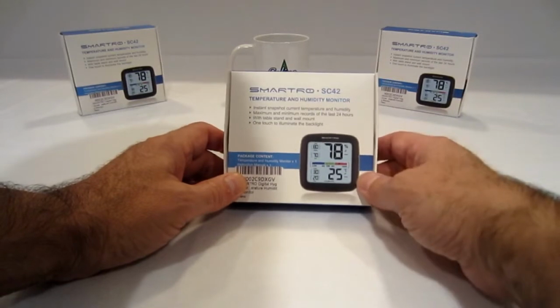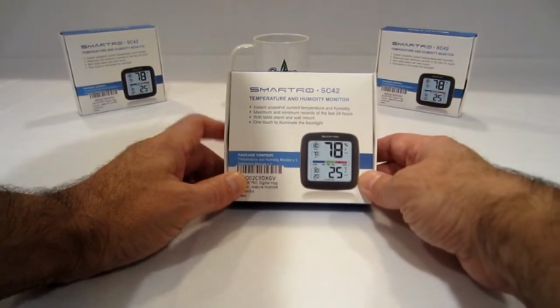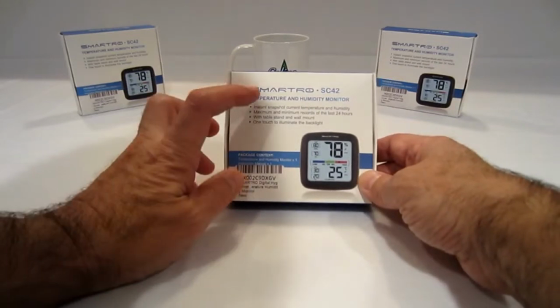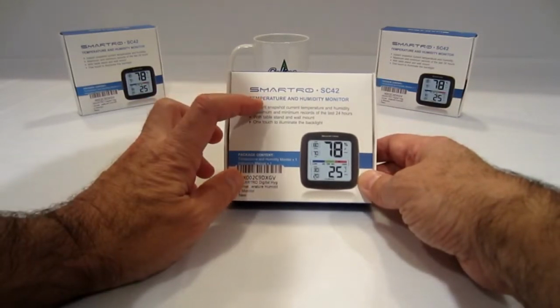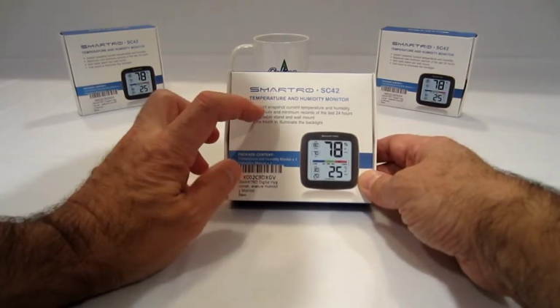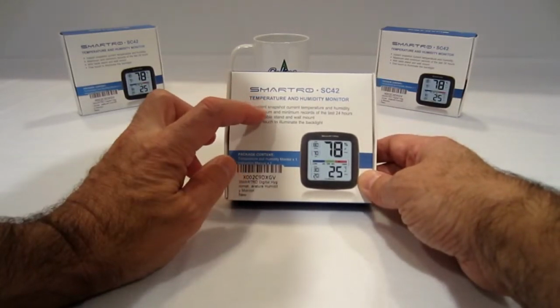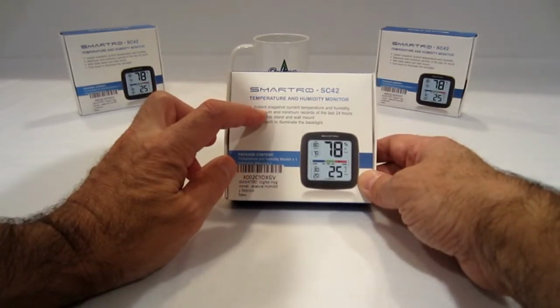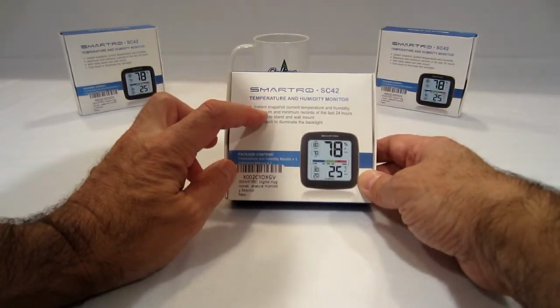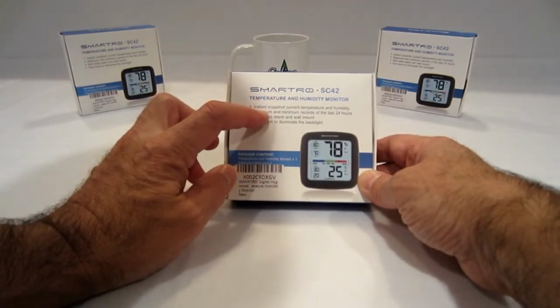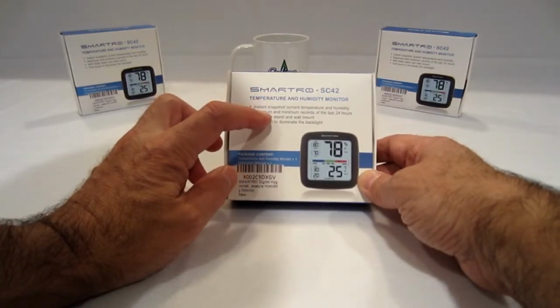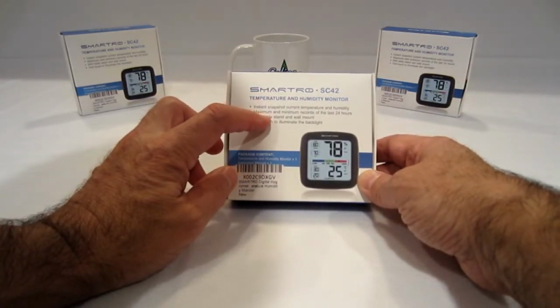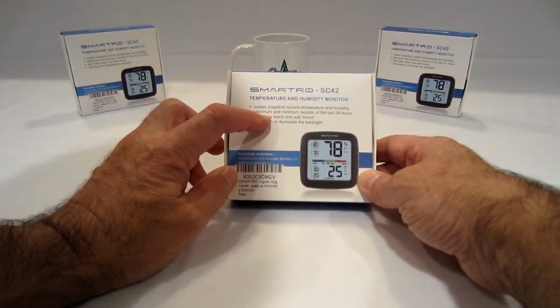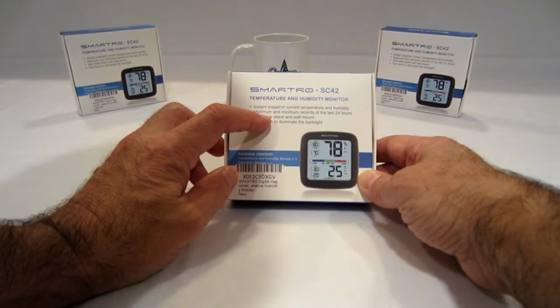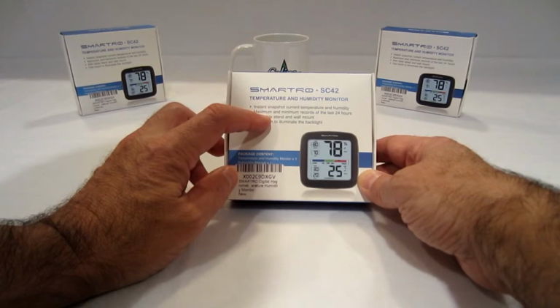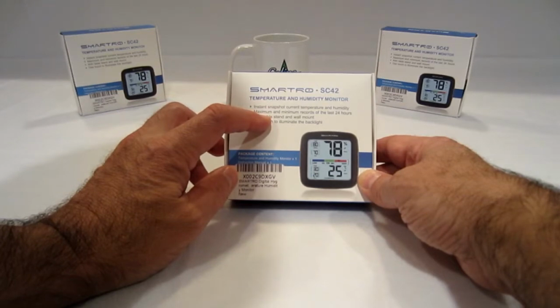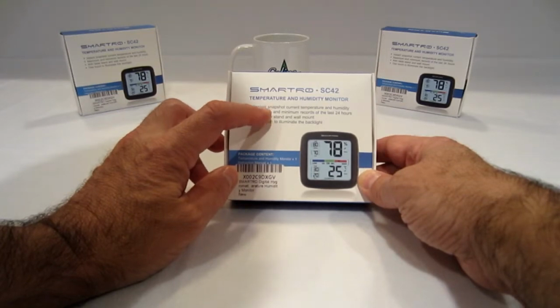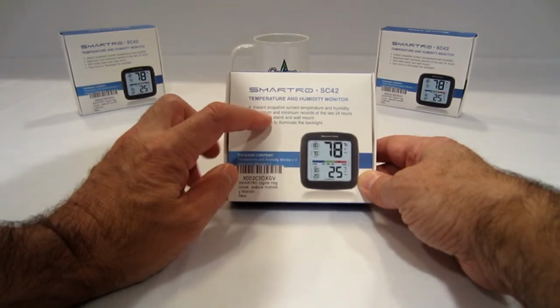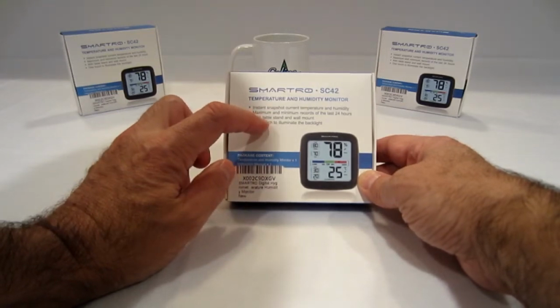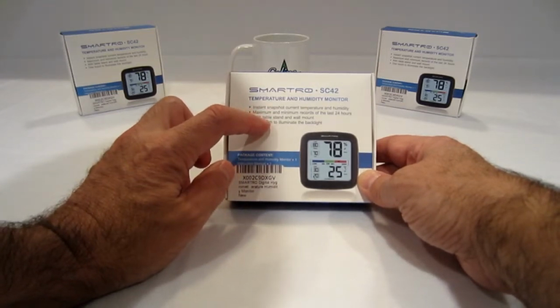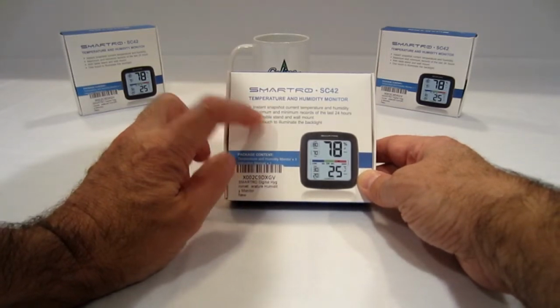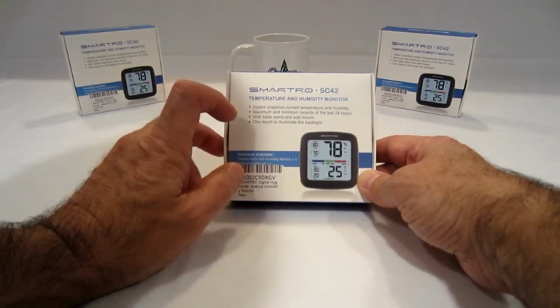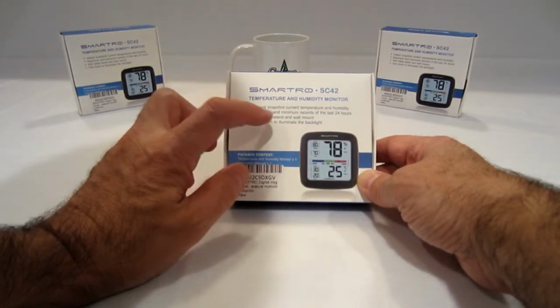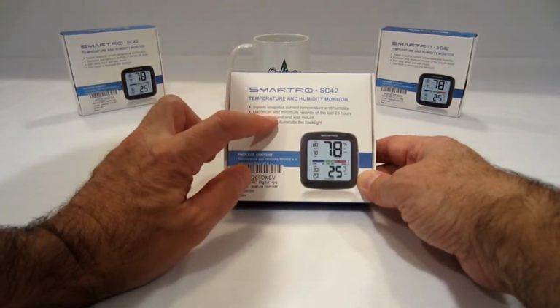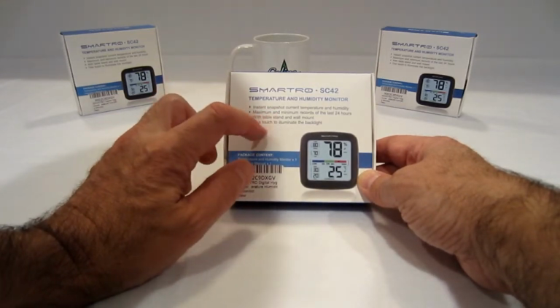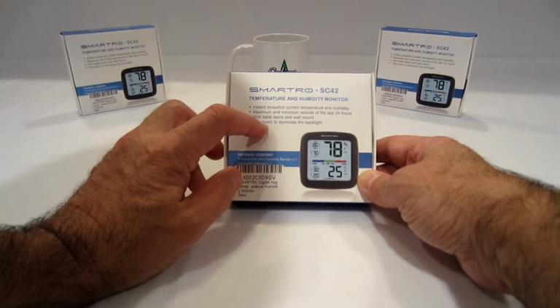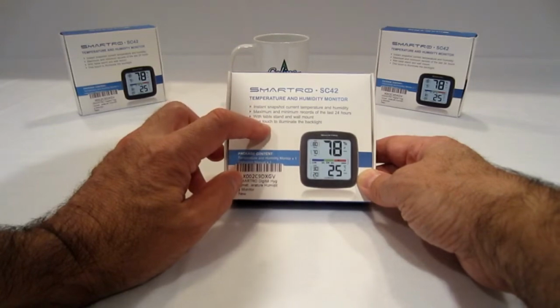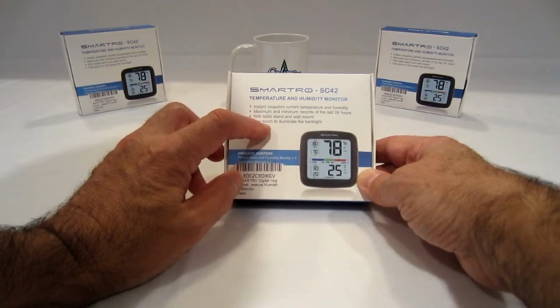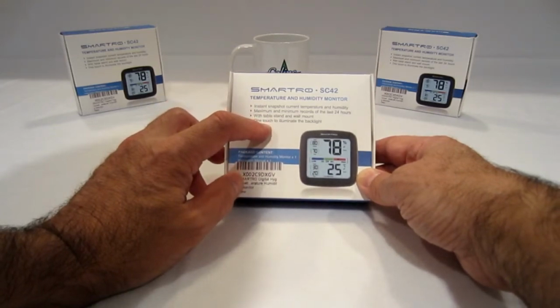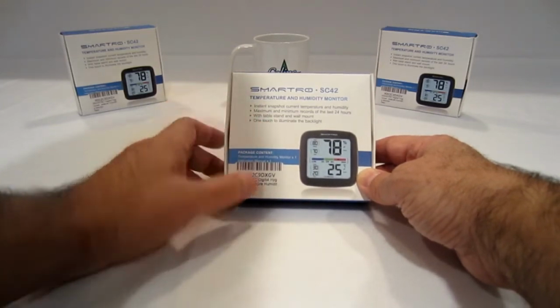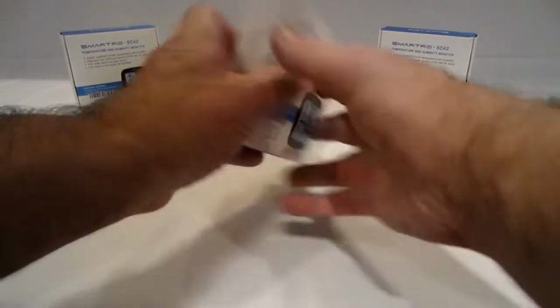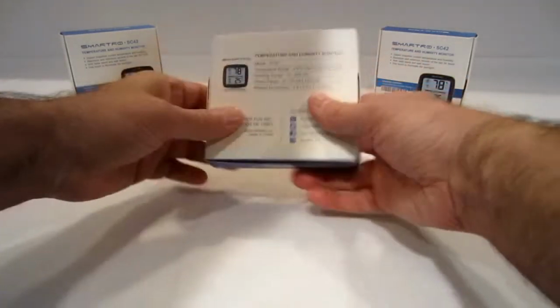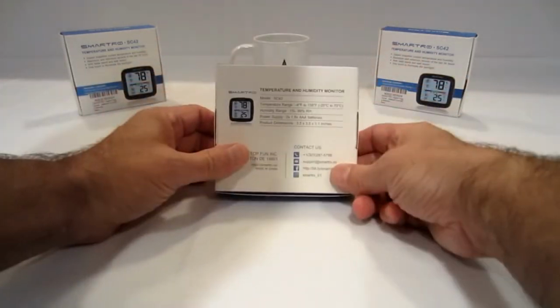Smartro SC42 temperature and humidity monitor. Instant snapshot of current temperature and humidity. Maximum and minimum records of the last 24 hours — that's cool. With table stand and wall mount, and it also has magnets. One touch to illuminate the backlight. Now we'll flip it over to the backside.